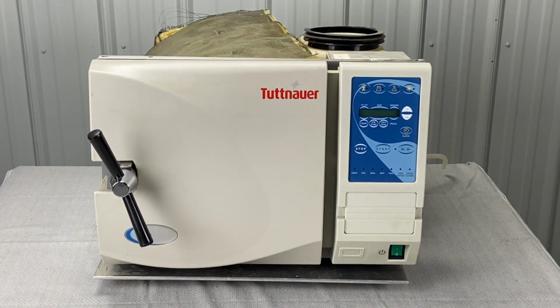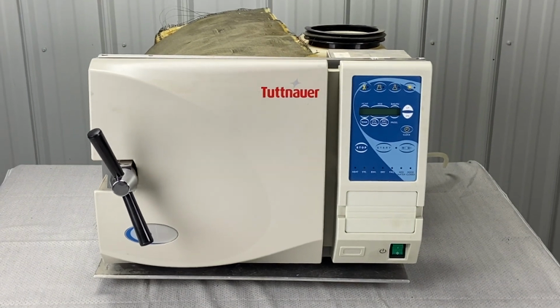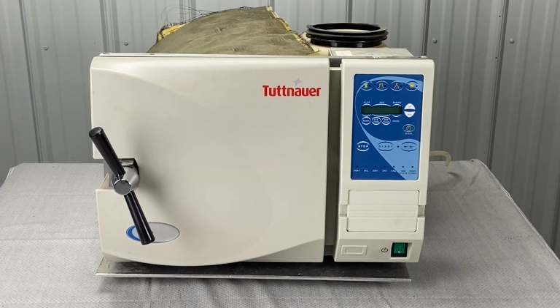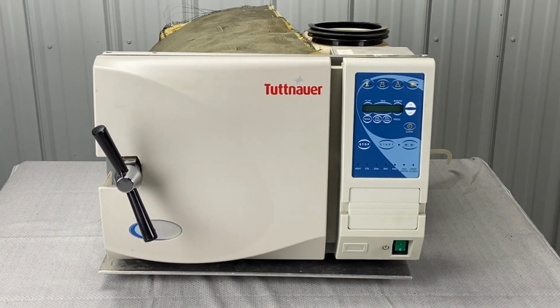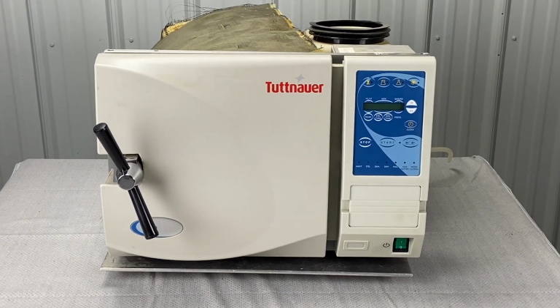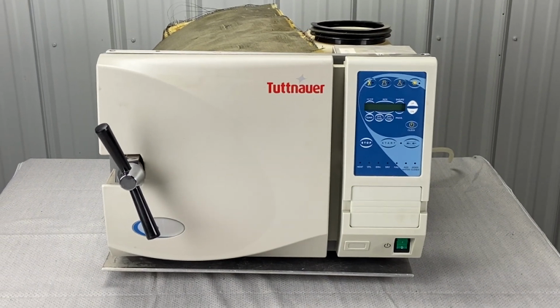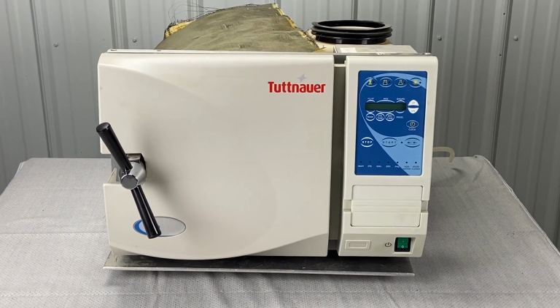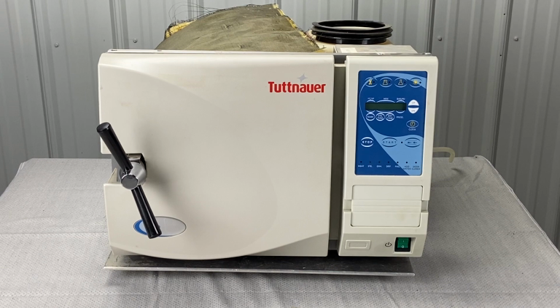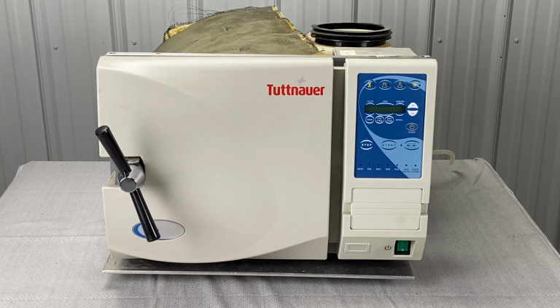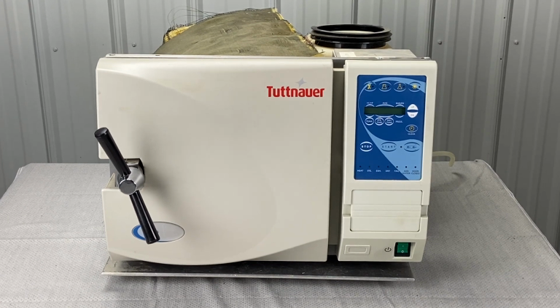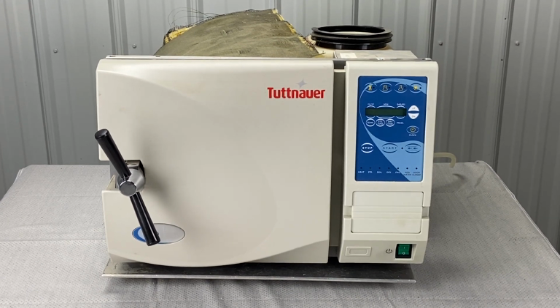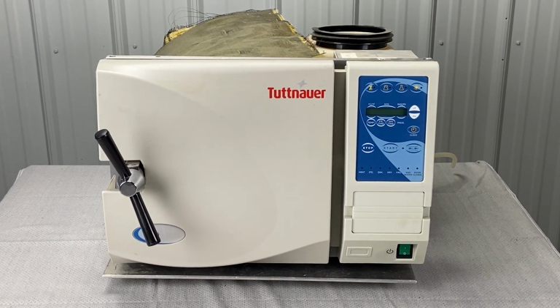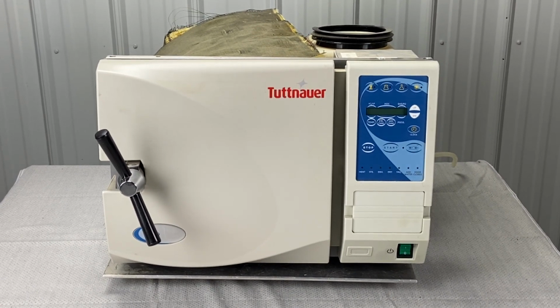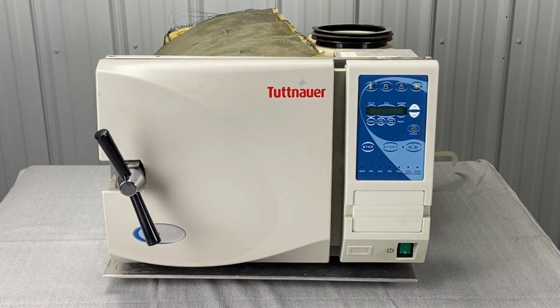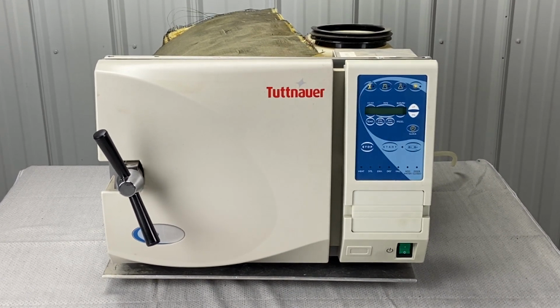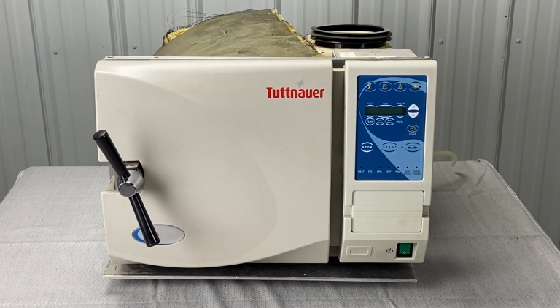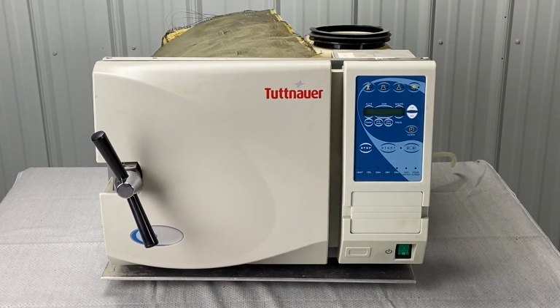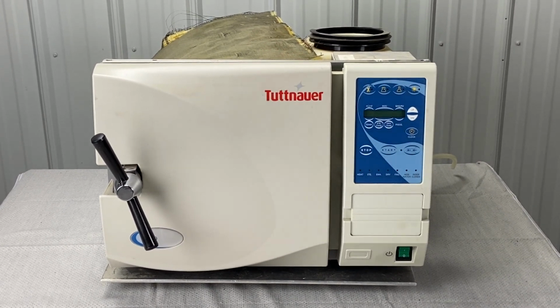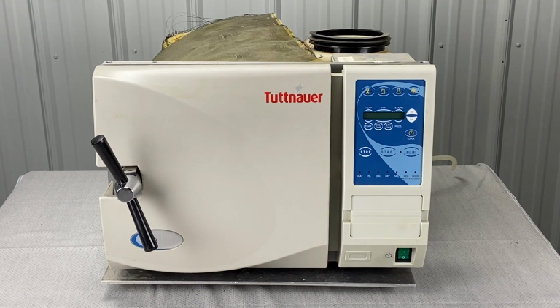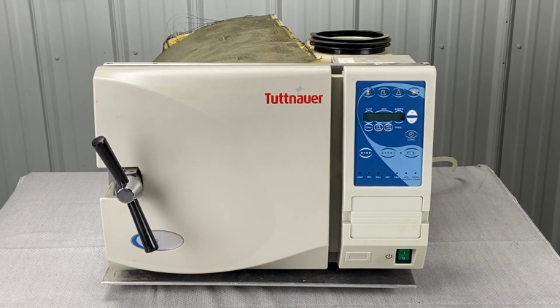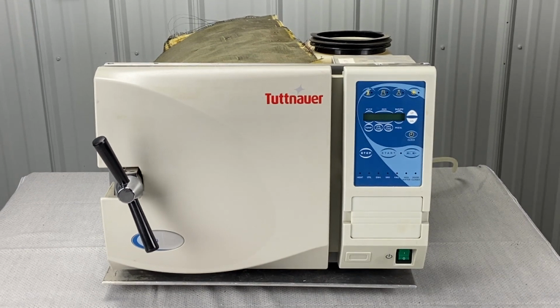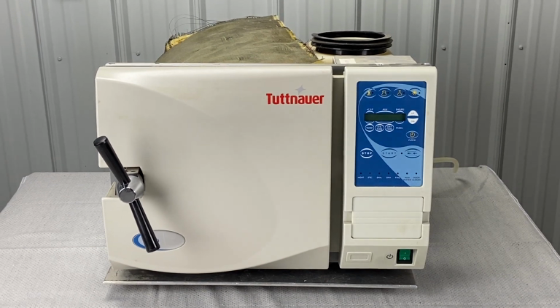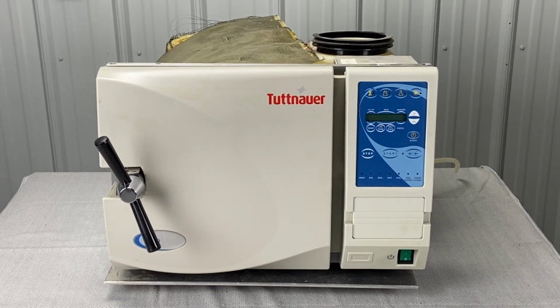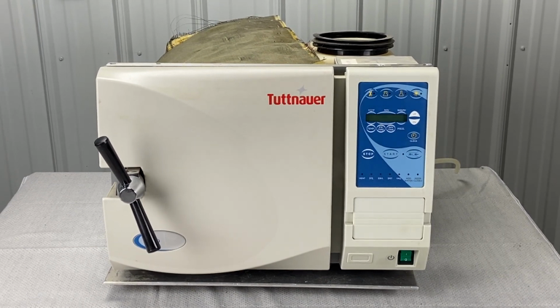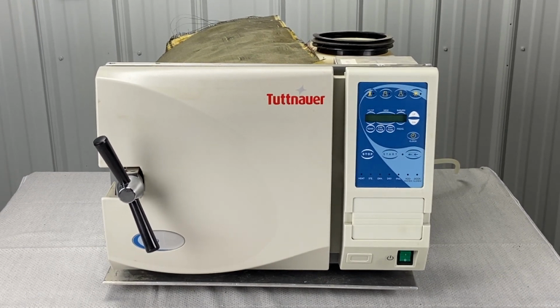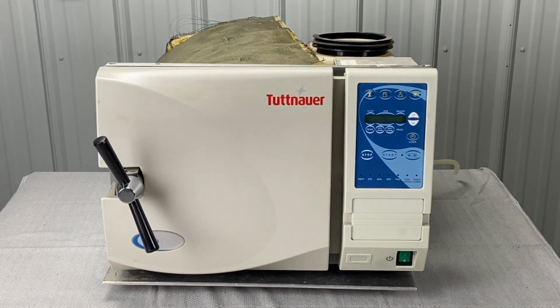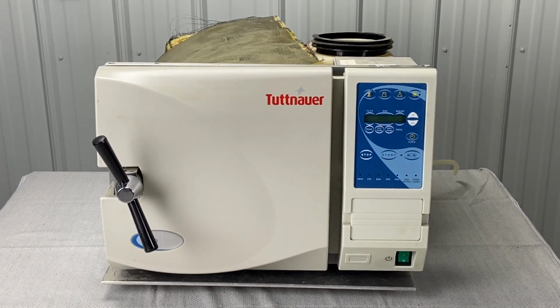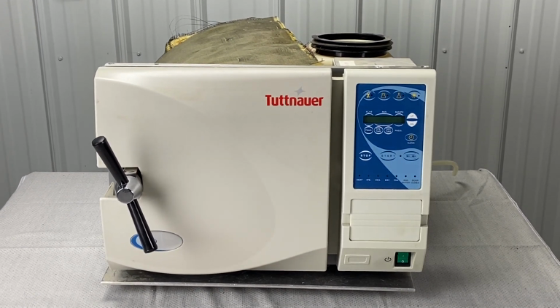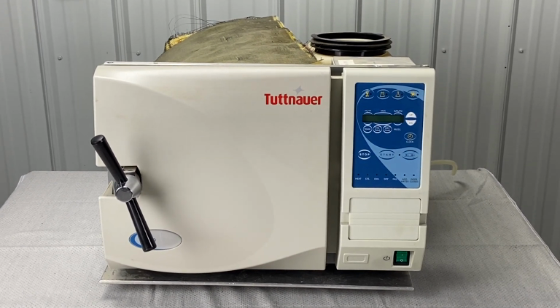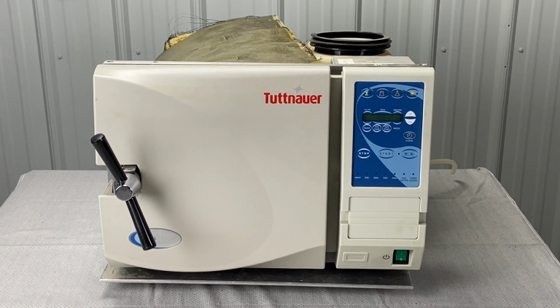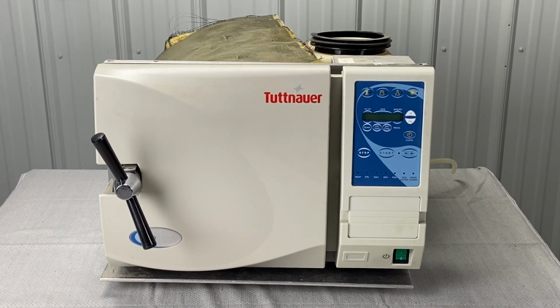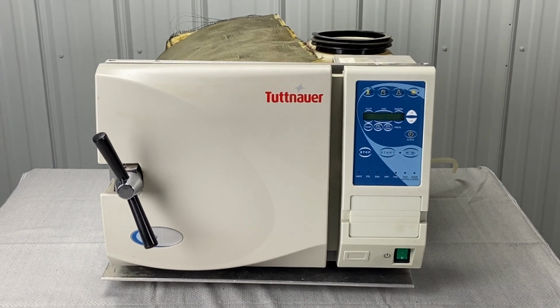Andrew here with Sterilizer Autoclave Solution. You can reach us at 704-966-1650, option 3 for free tech support, or visit us at statumusa.com. We're going to do an annual preventative maintenance kit replacement for an EZ9 or EZ10.